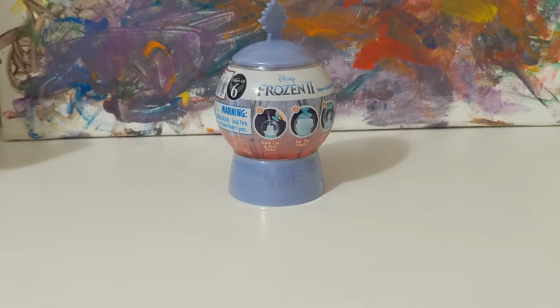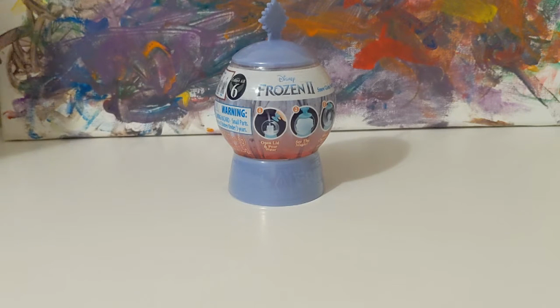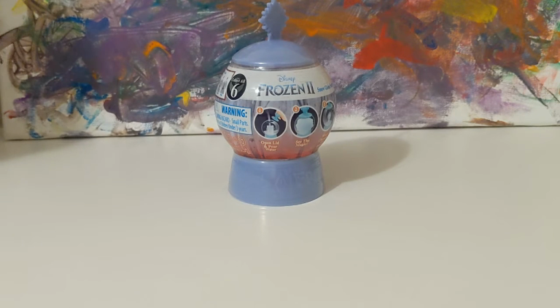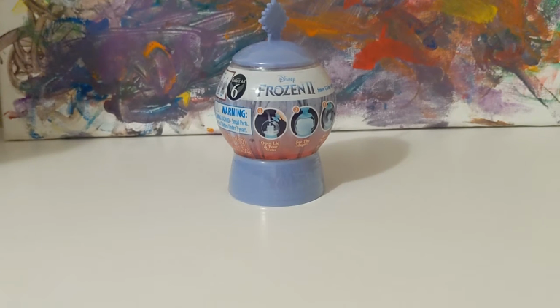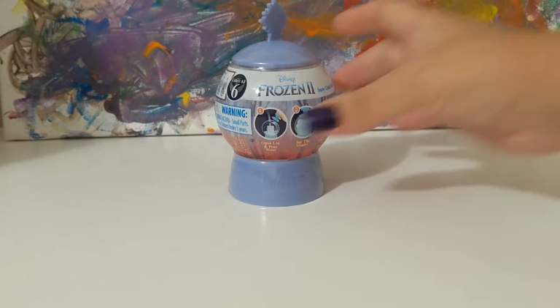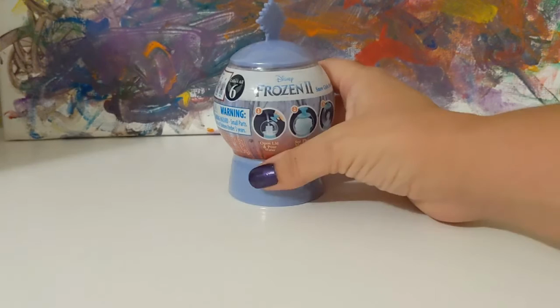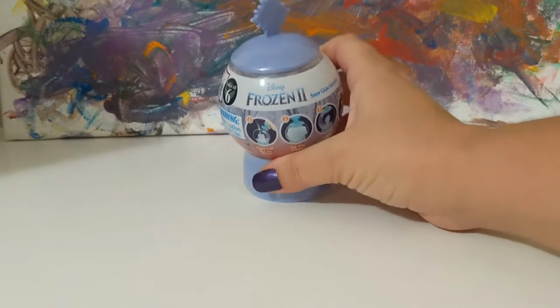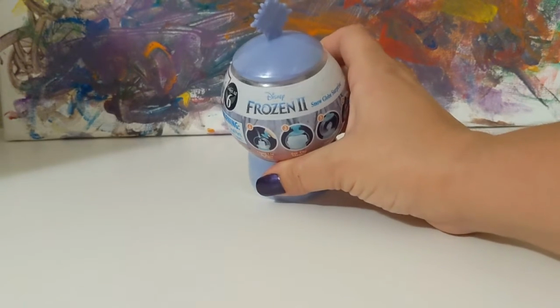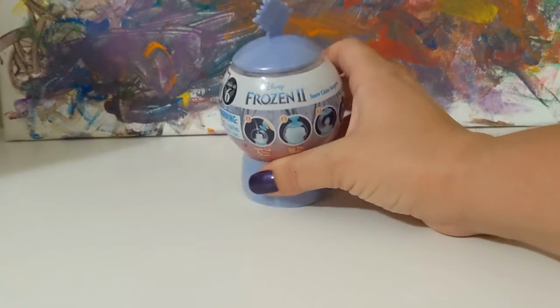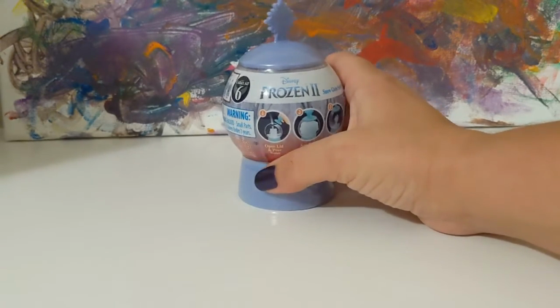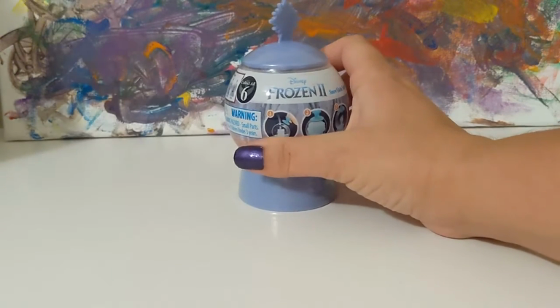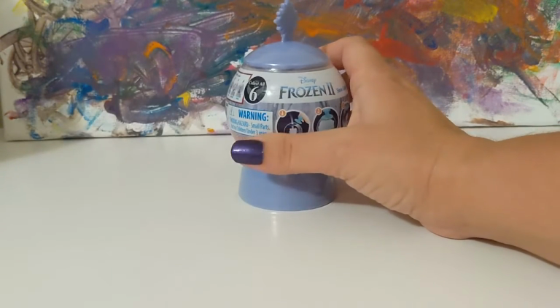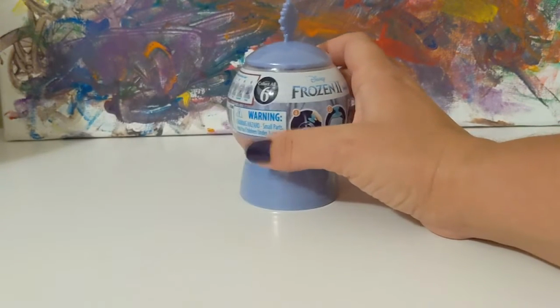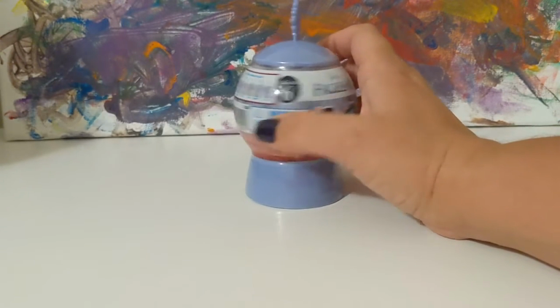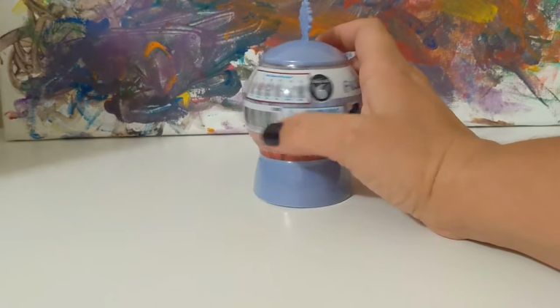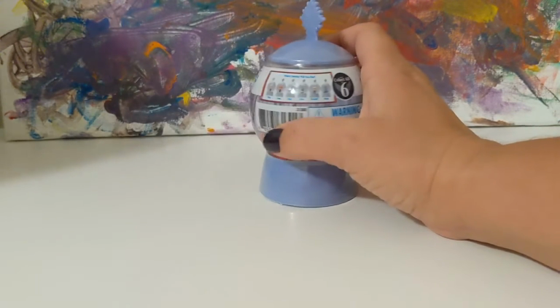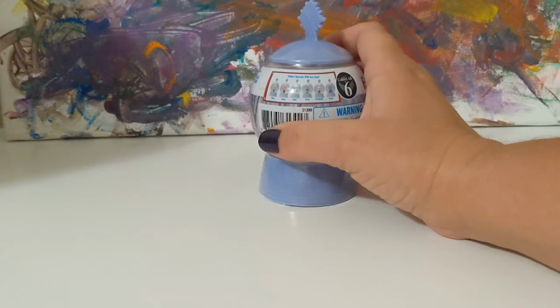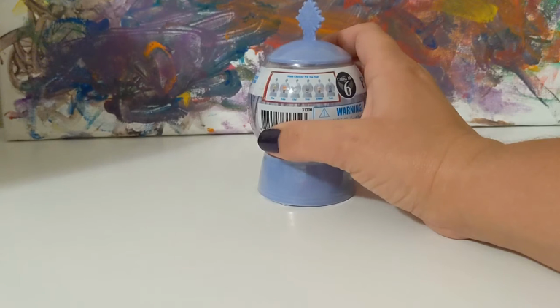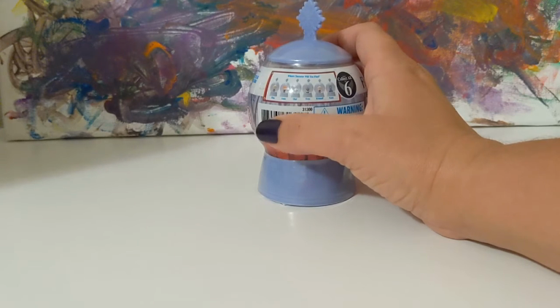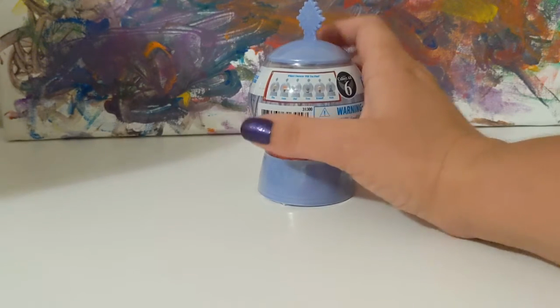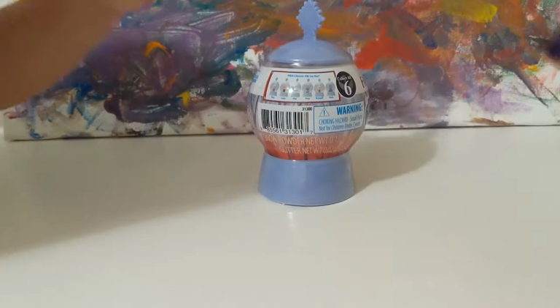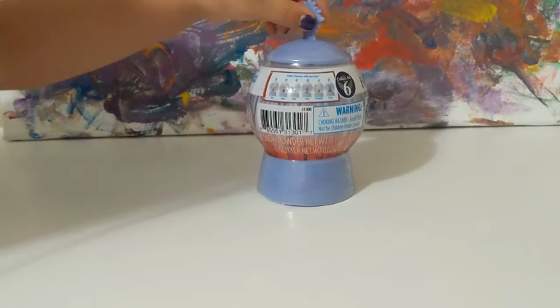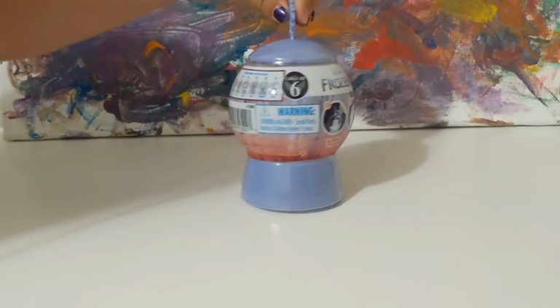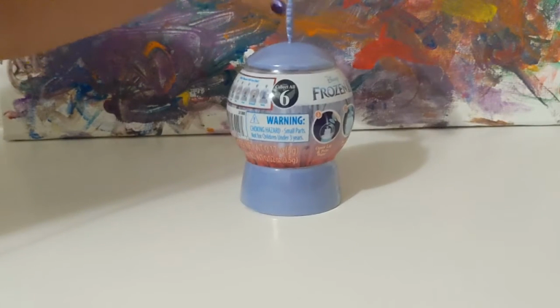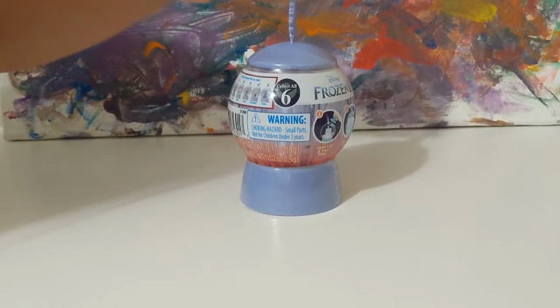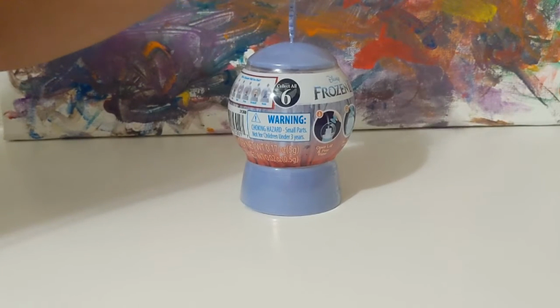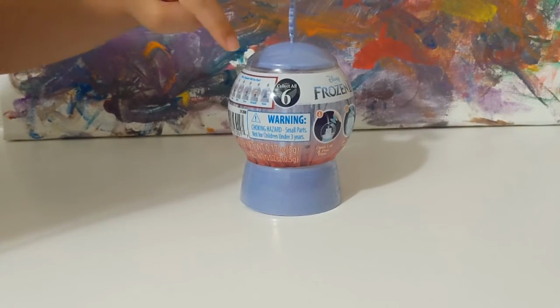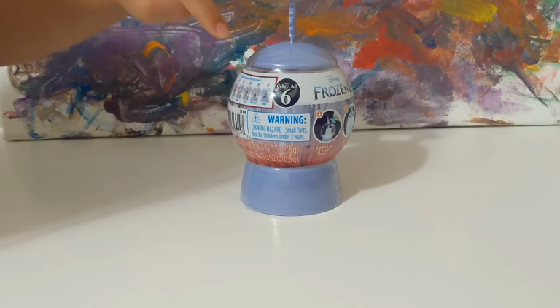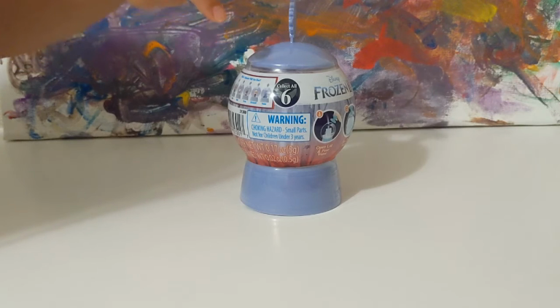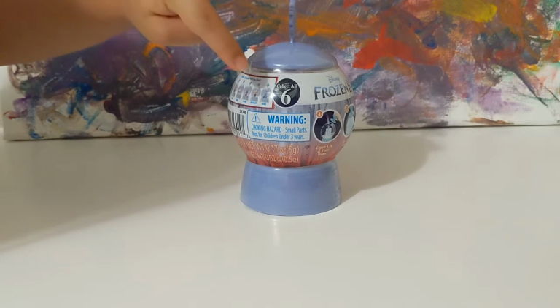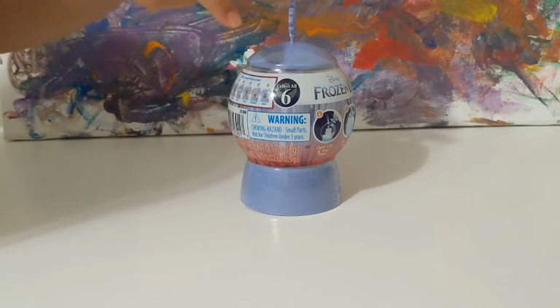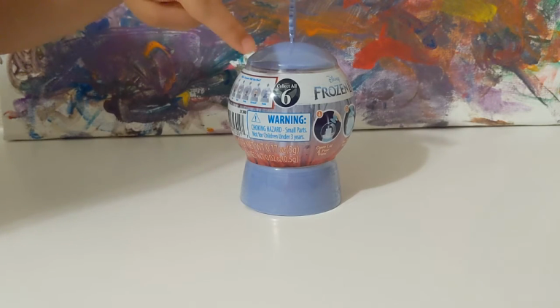That's right, we're opening a Frozen 2 toy. It's a snow globe with a surprise character on the inside. Do you want to tell everybody who the characters could be? They could be Olaf, Ben, Kristoff, or Rooney.